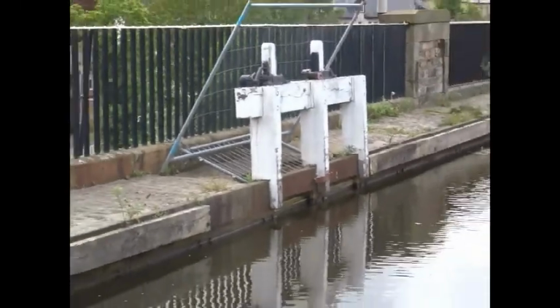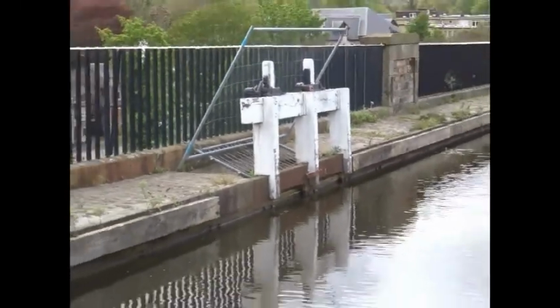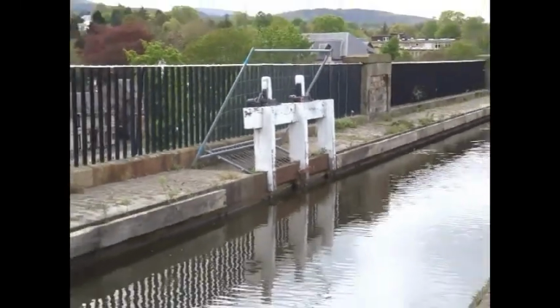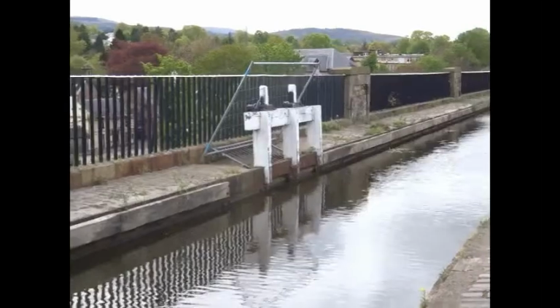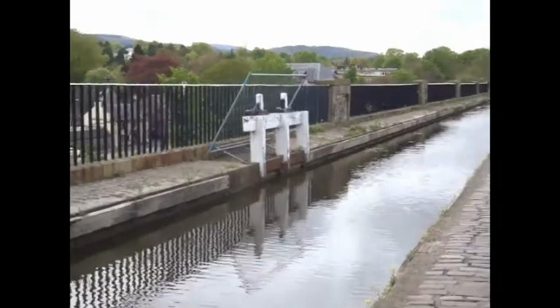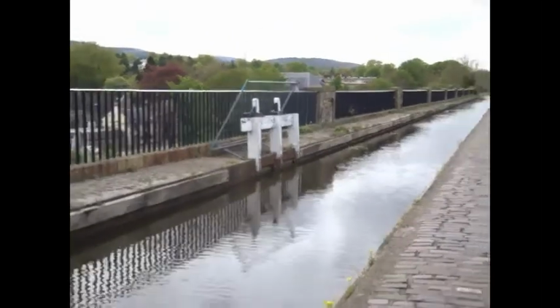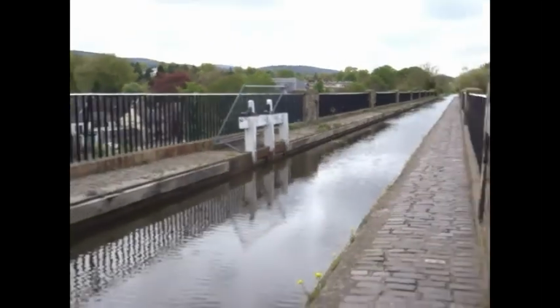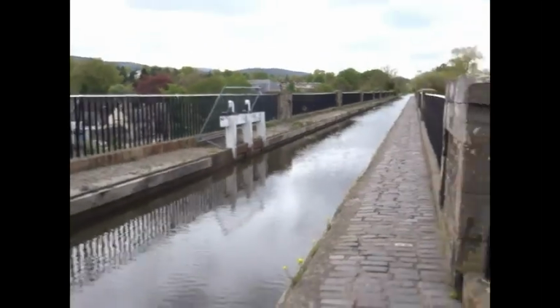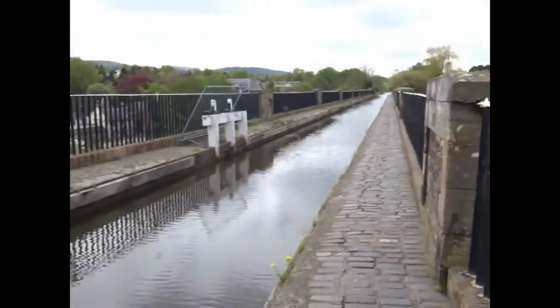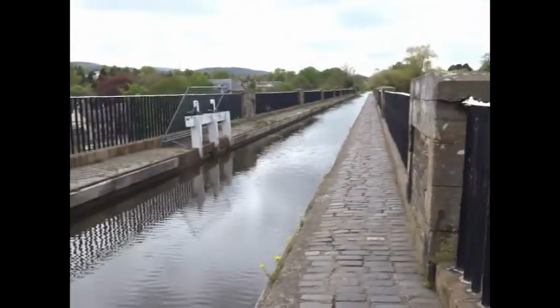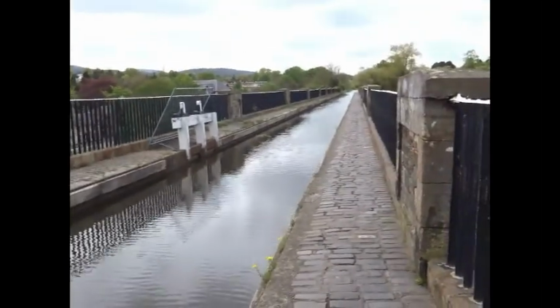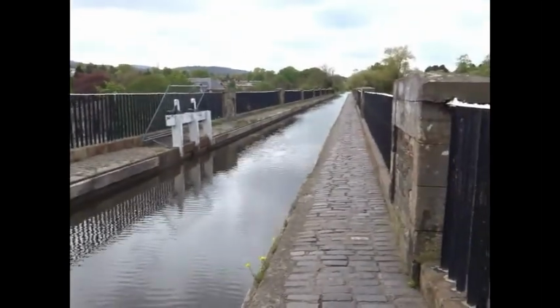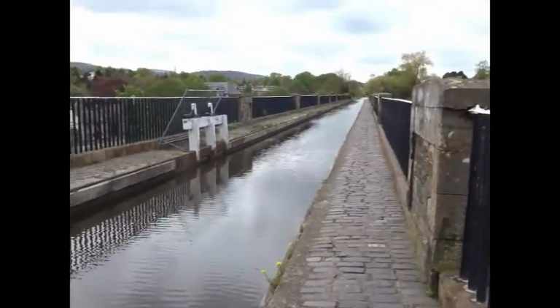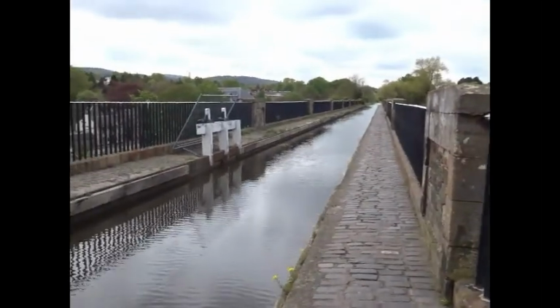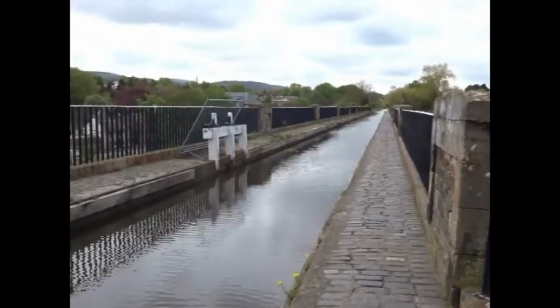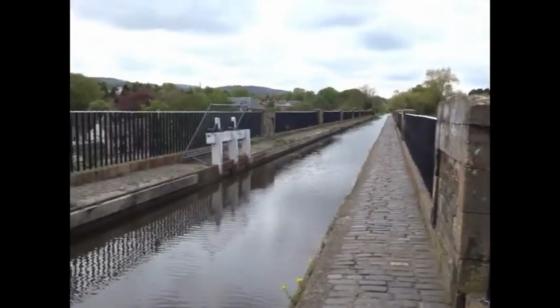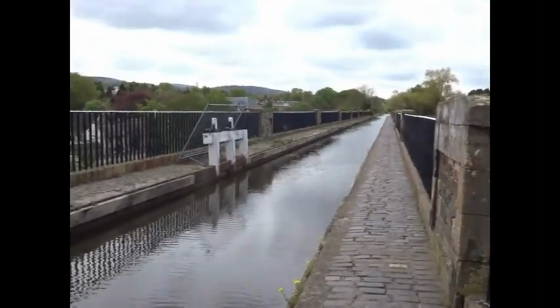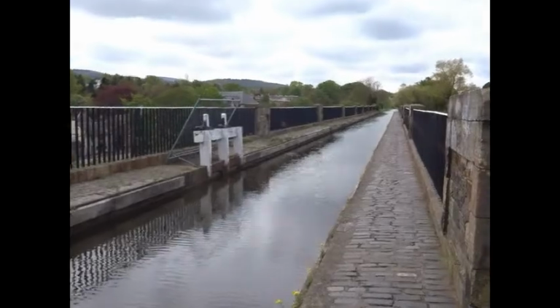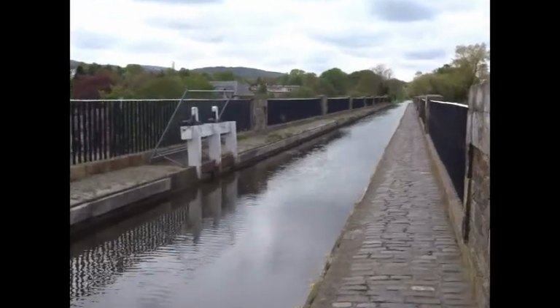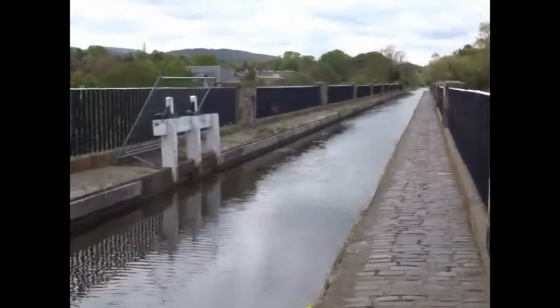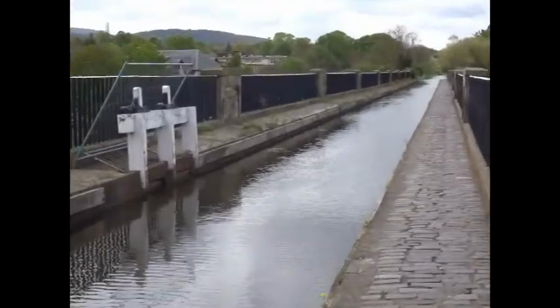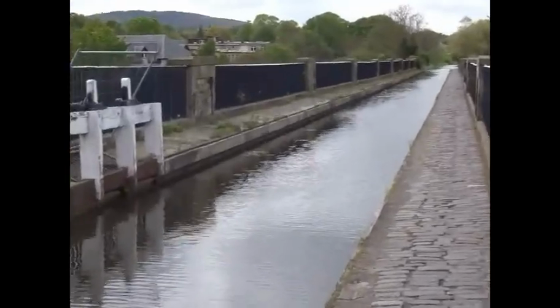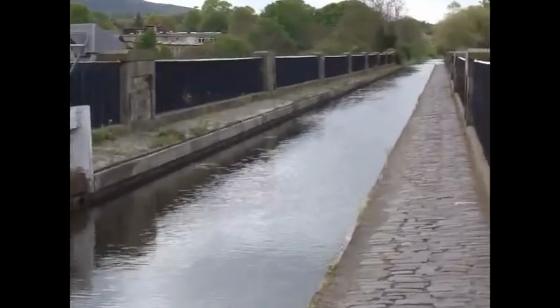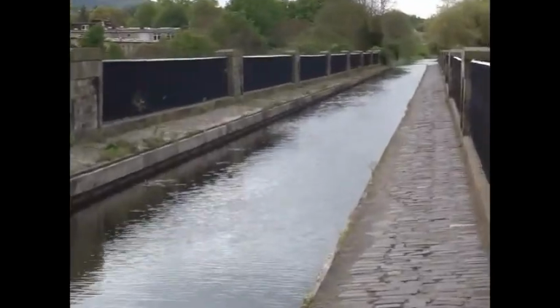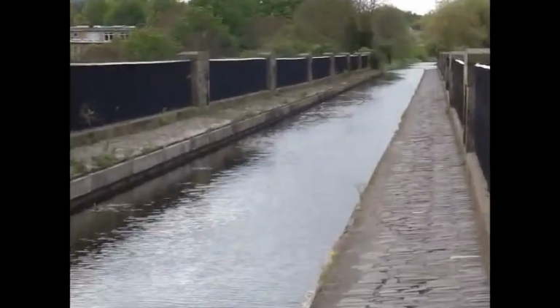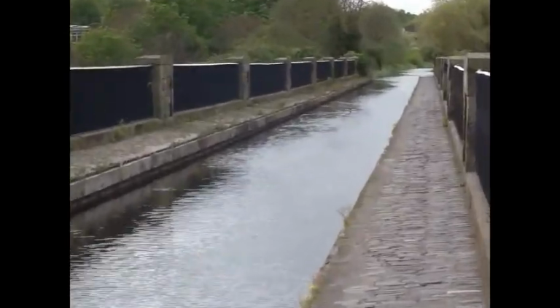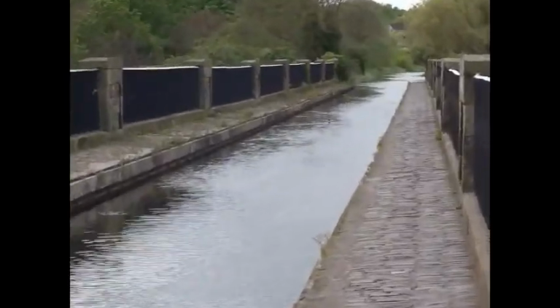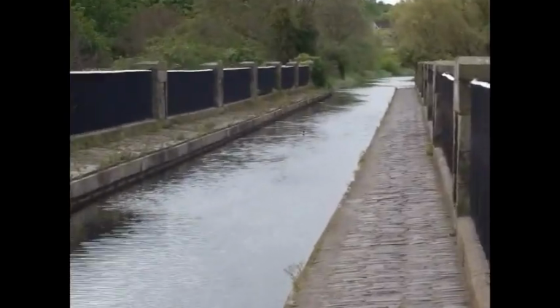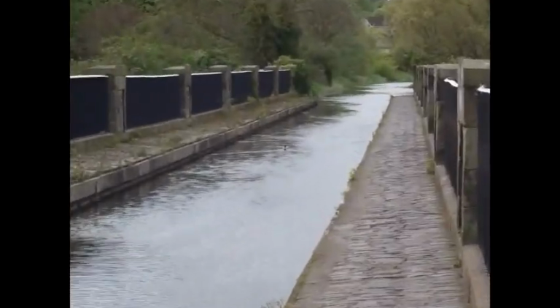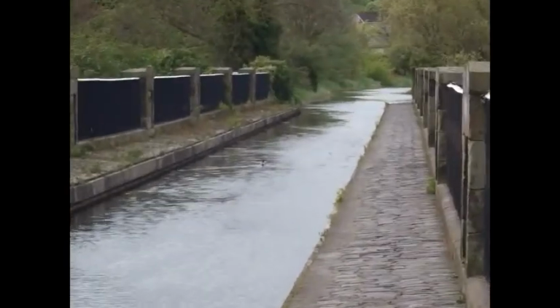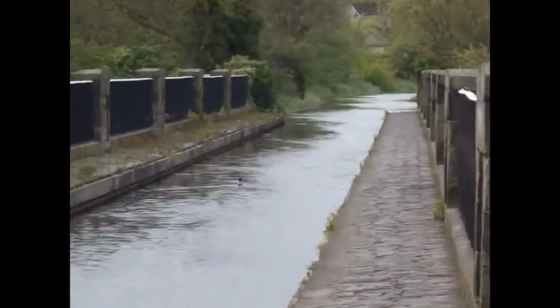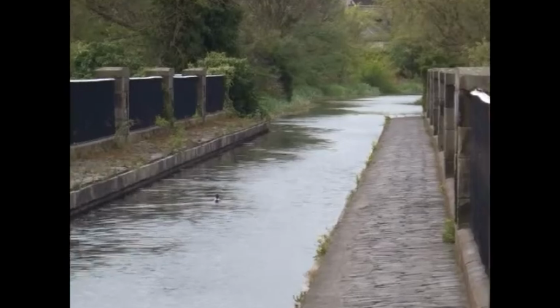It was built by Hugh Baird with advice from the famous Thomas Telford. The main supports of the aqueduct are hollow, an innovation pioneered by Thomas Telford.